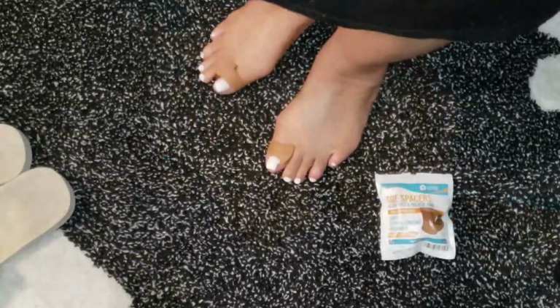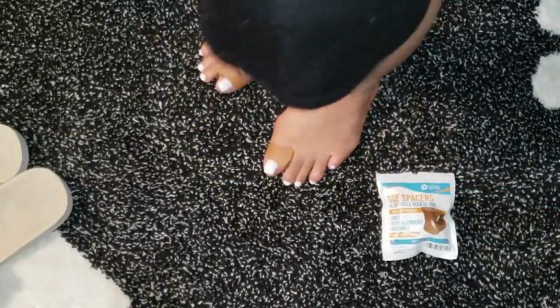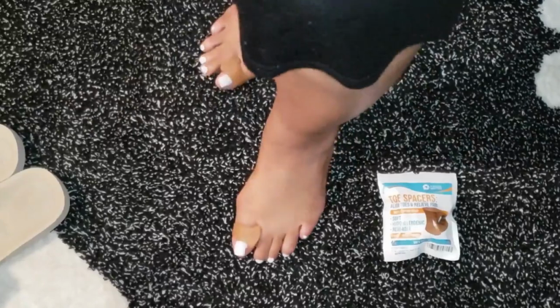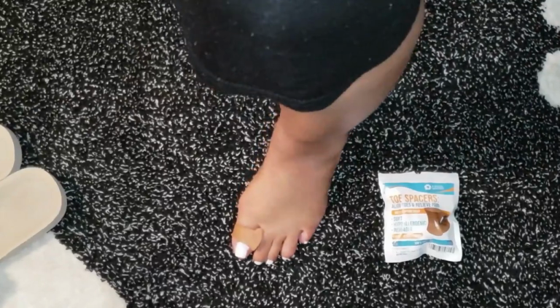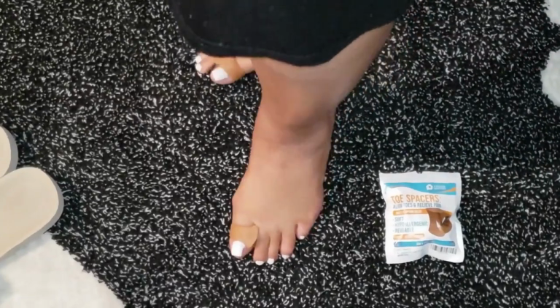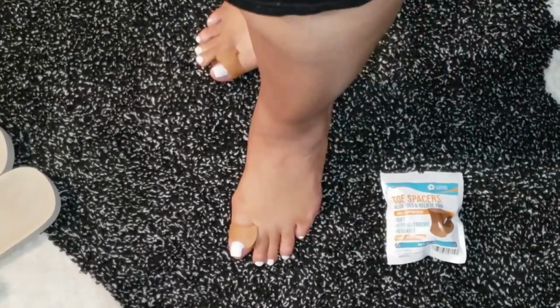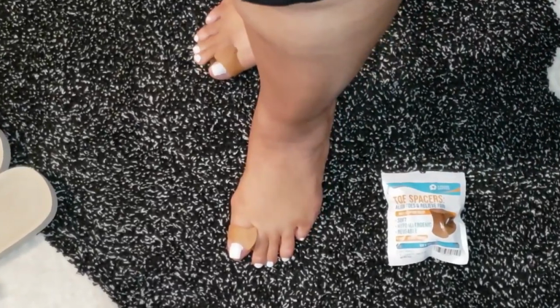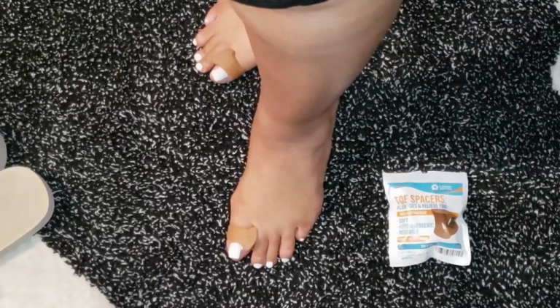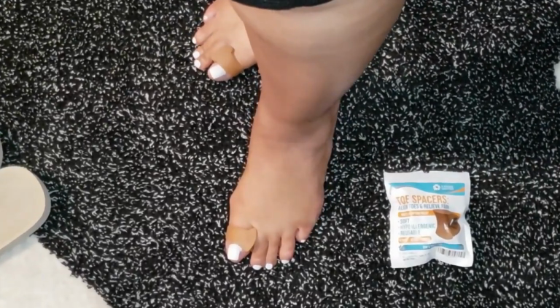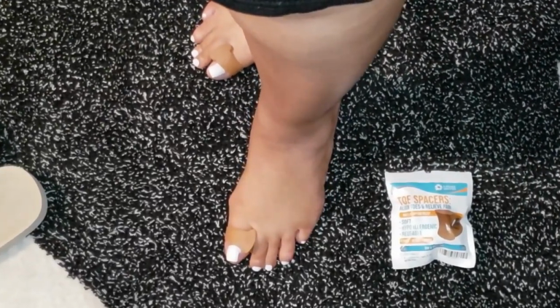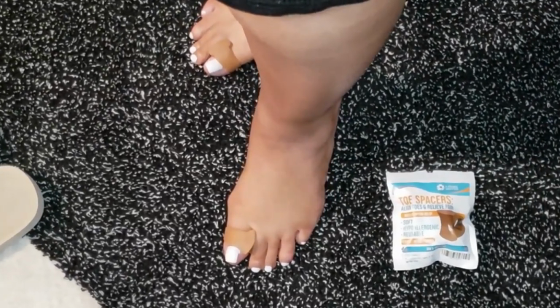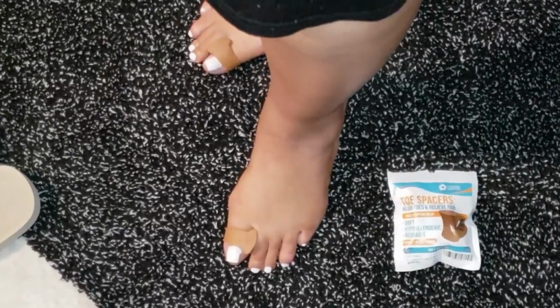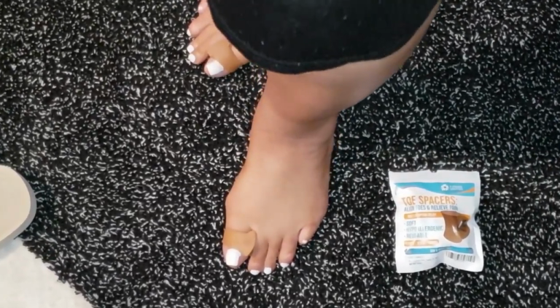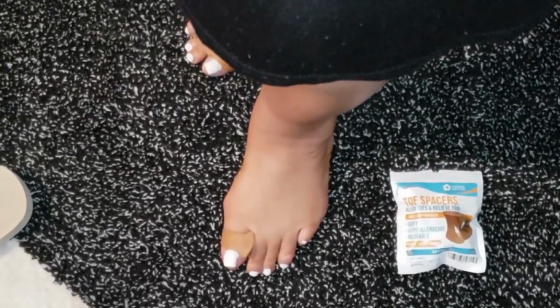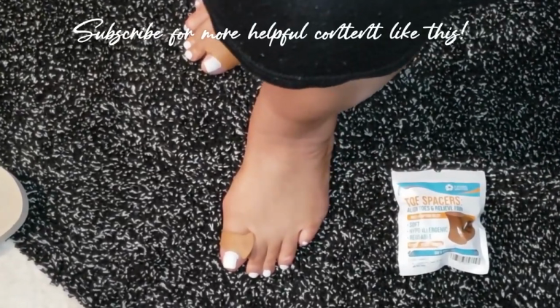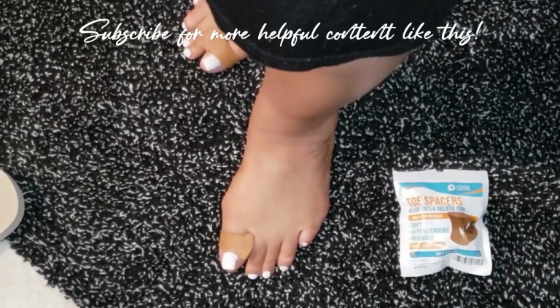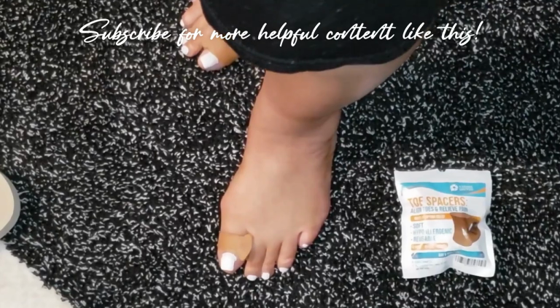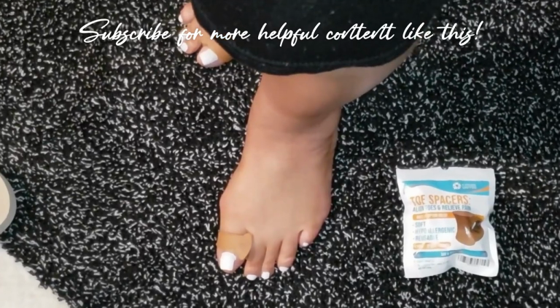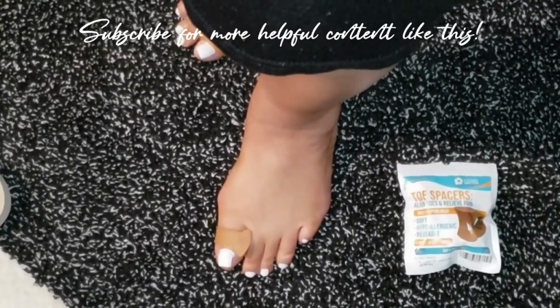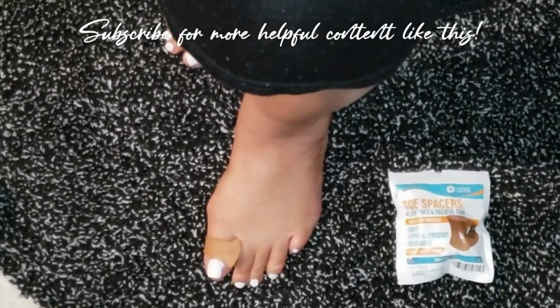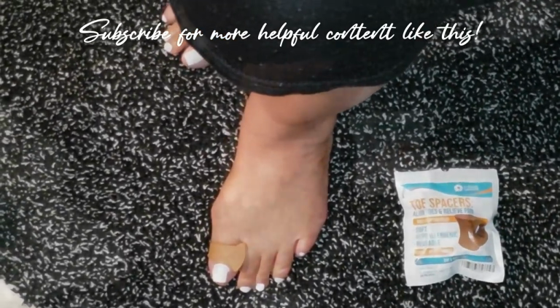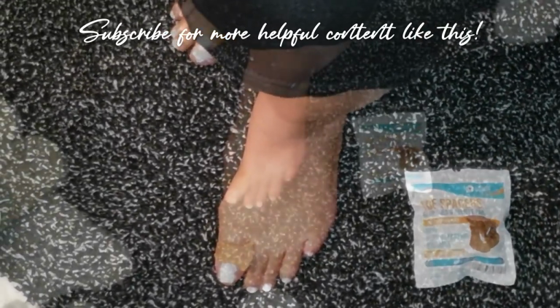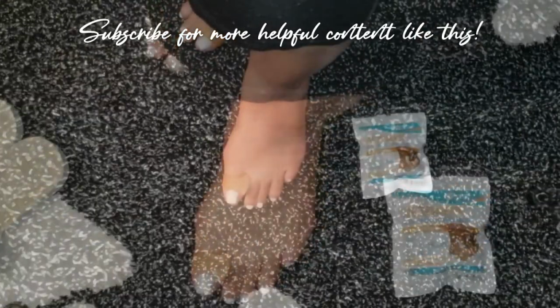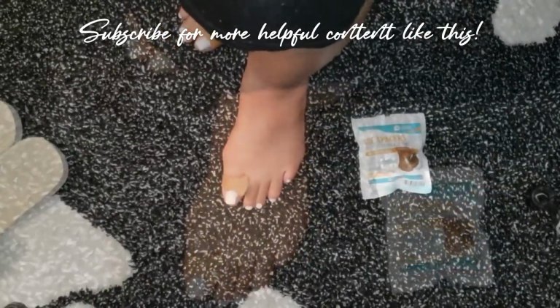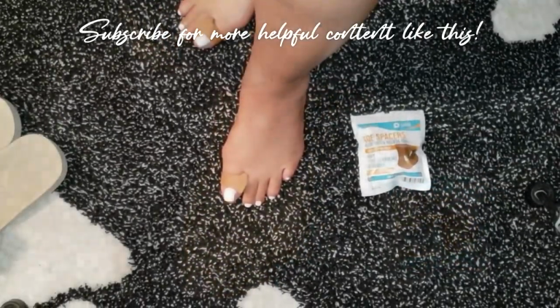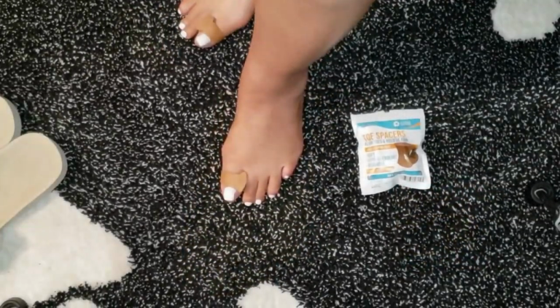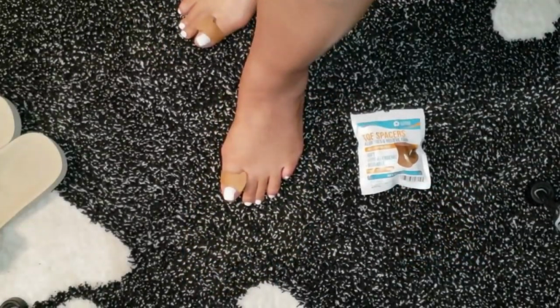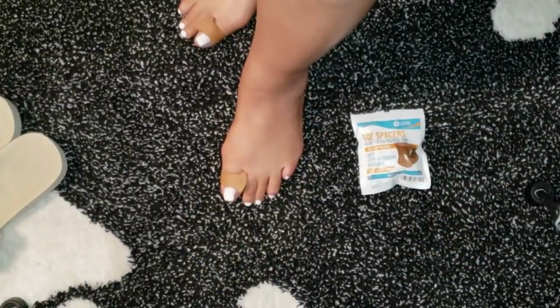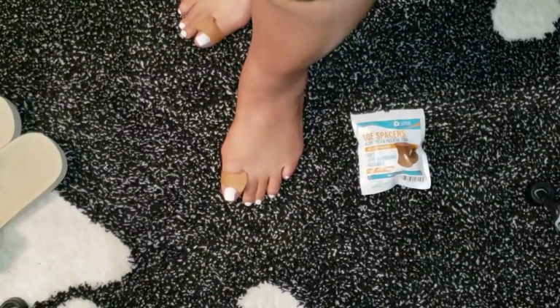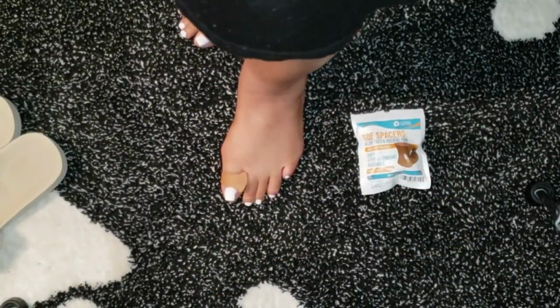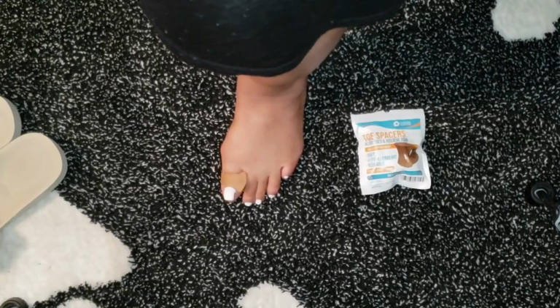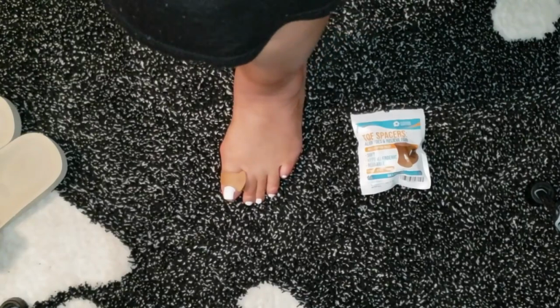If you've been struggling with foot pain or just want to prevent any future issues, these toe spacers are definitely worth a try. Your feet will thank you, I promise. You're ready to give your feet the relief they deserve.